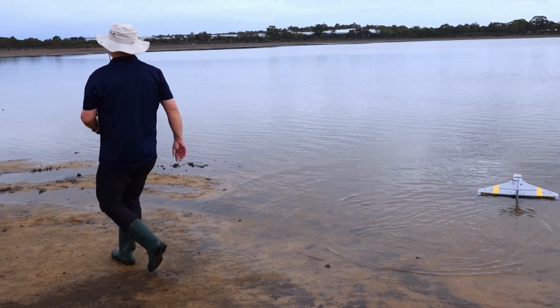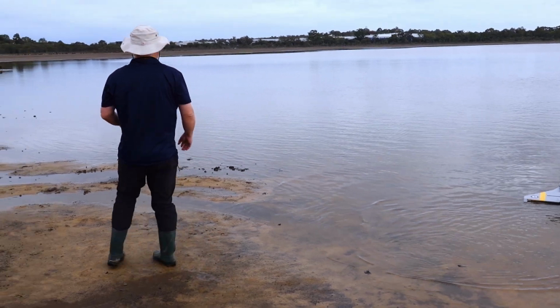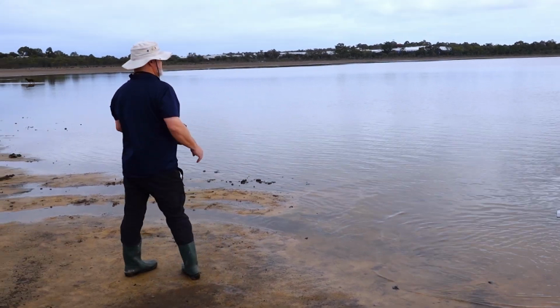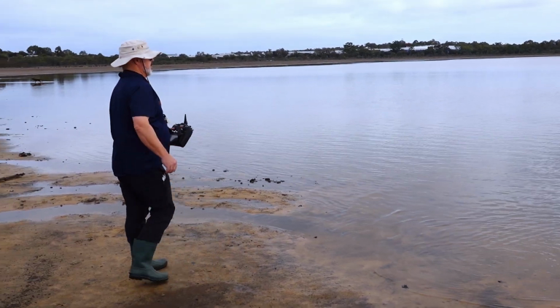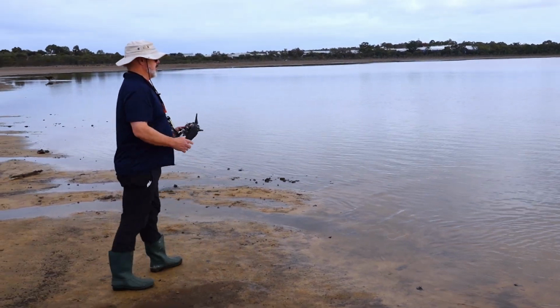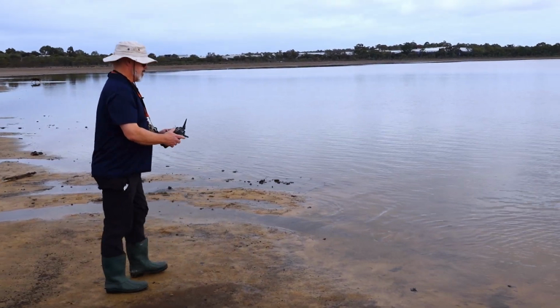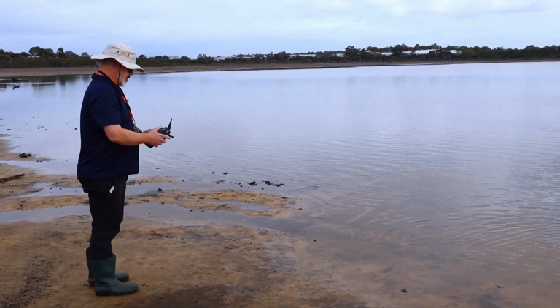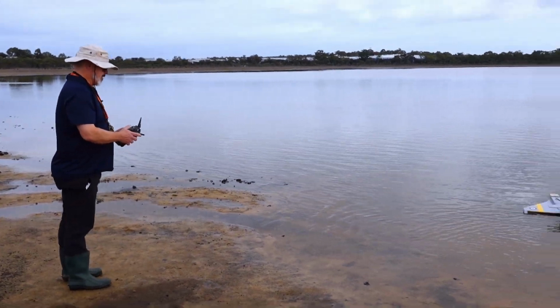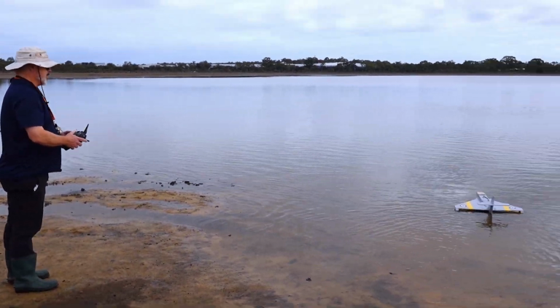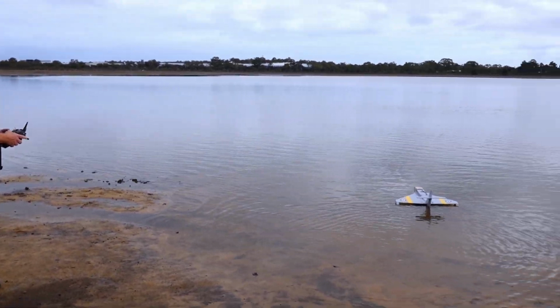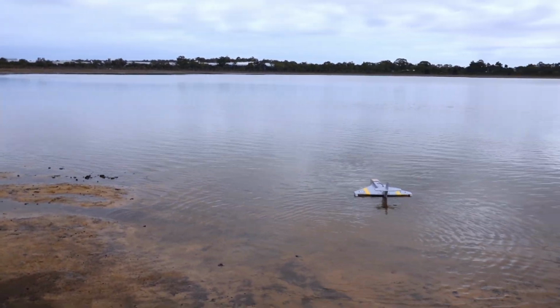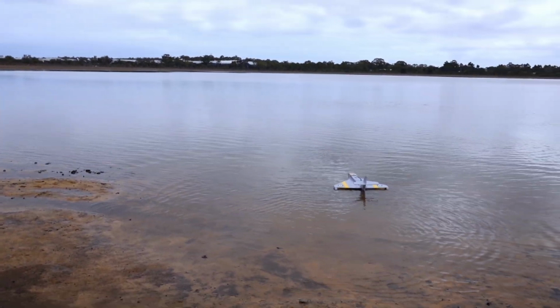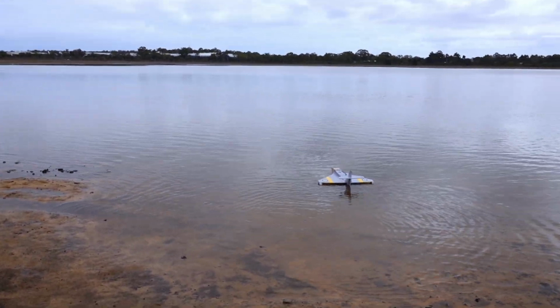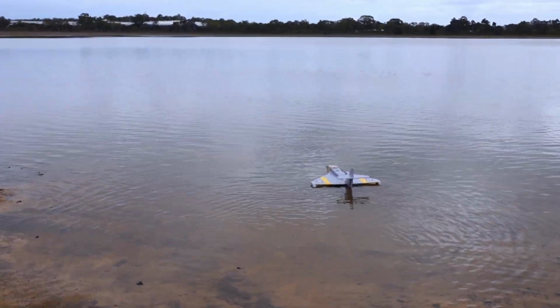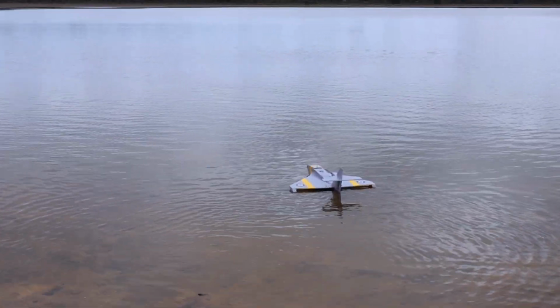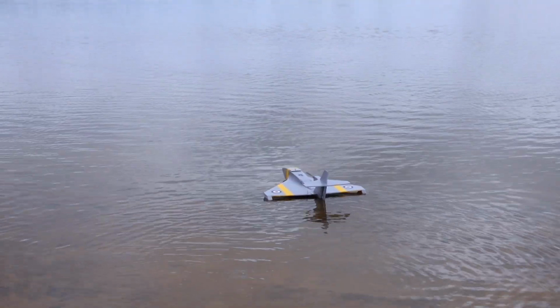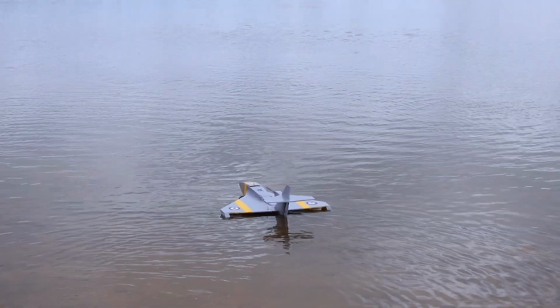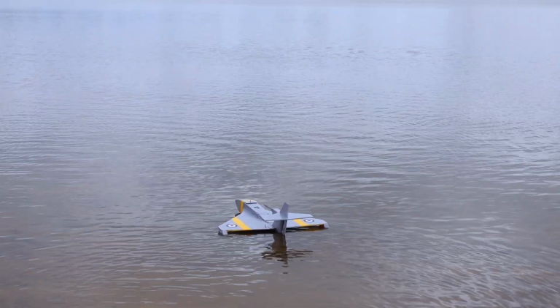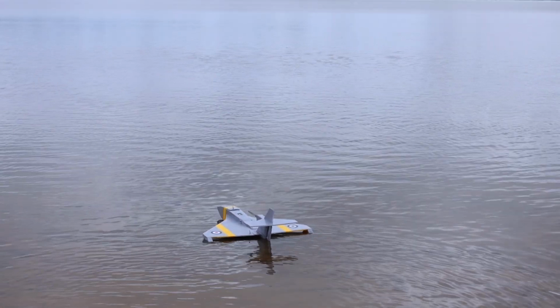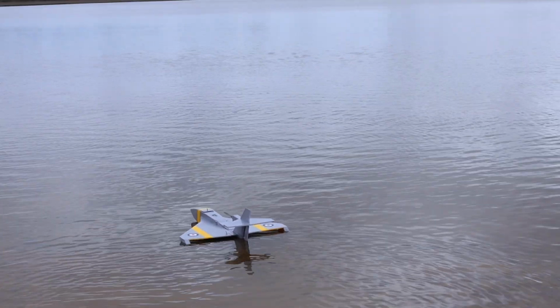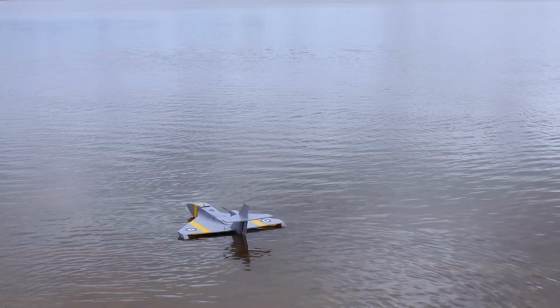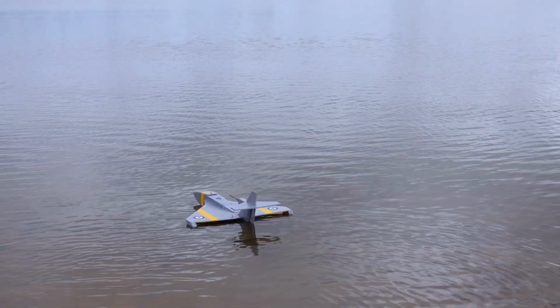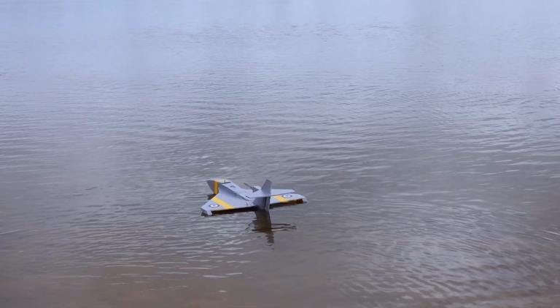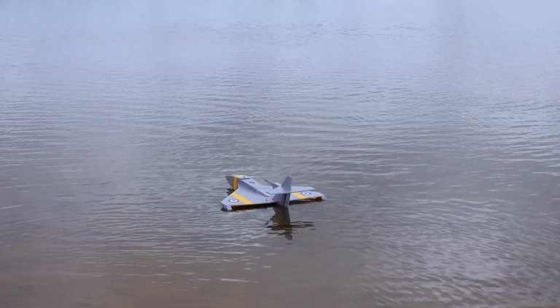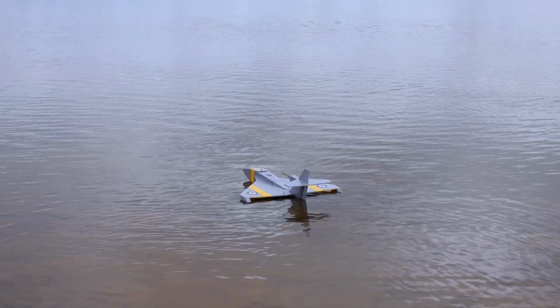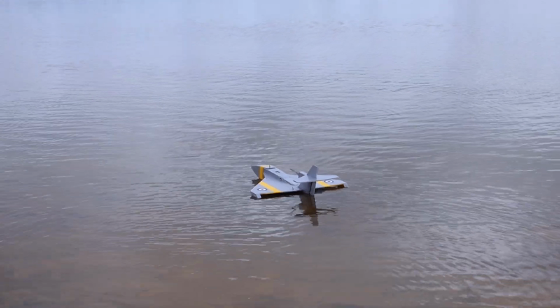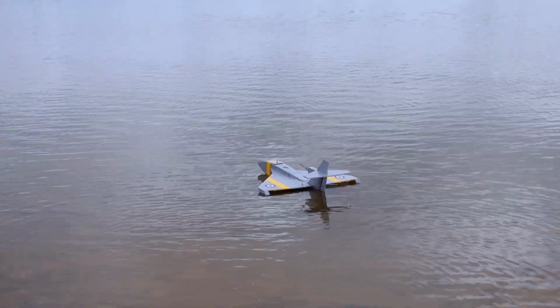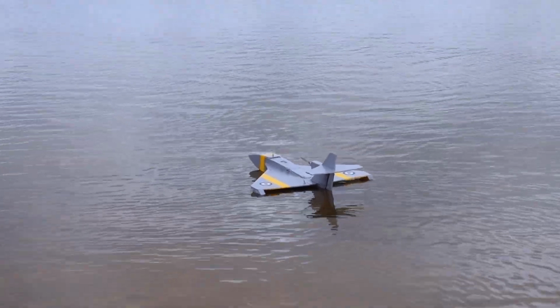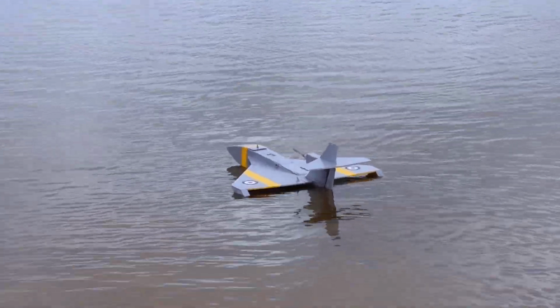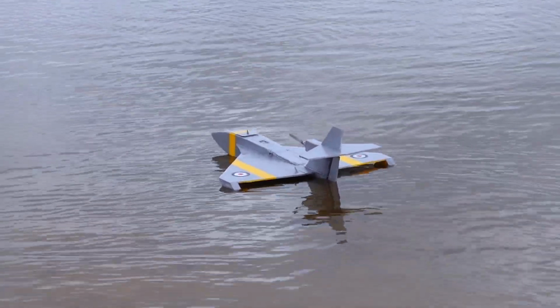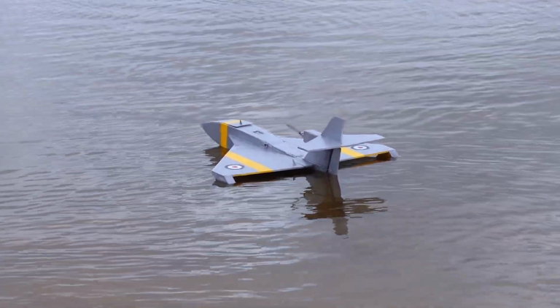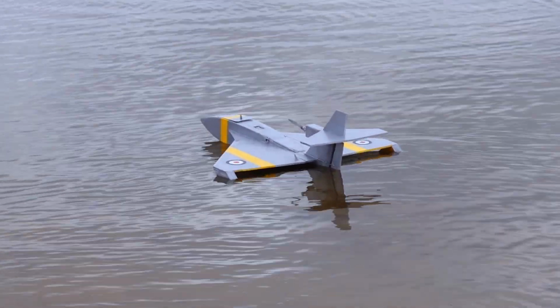Of course it's Polaris. Second plane off the production line.